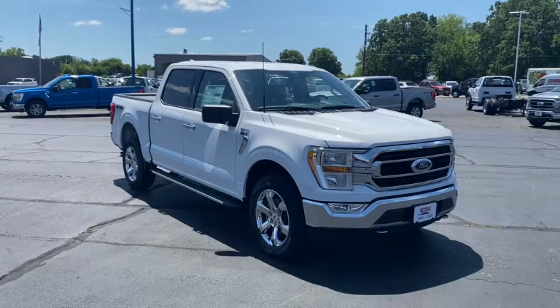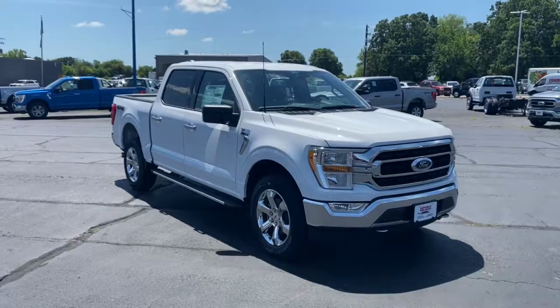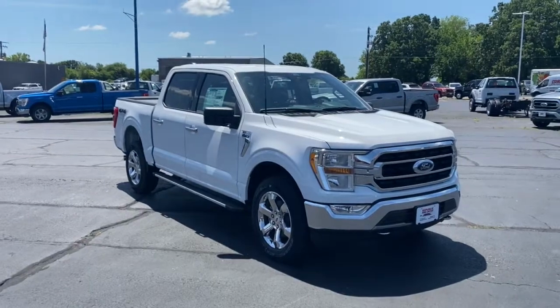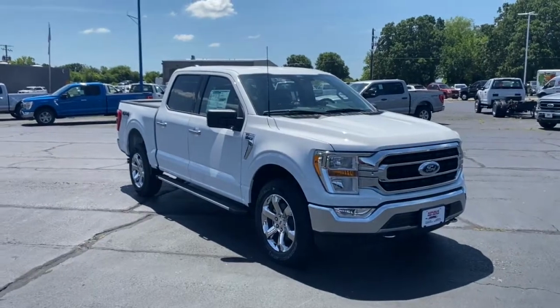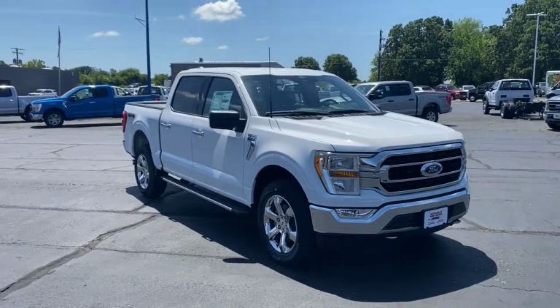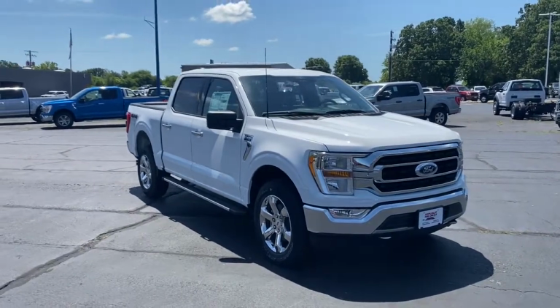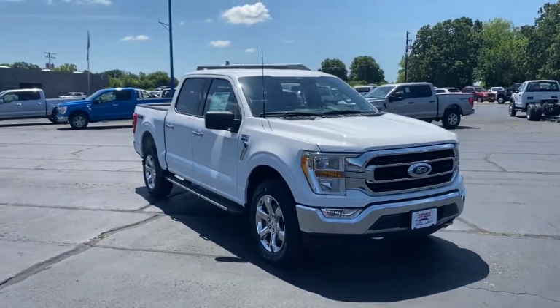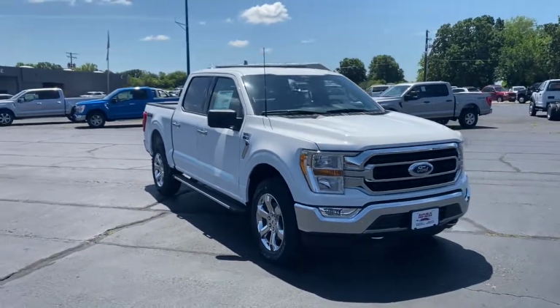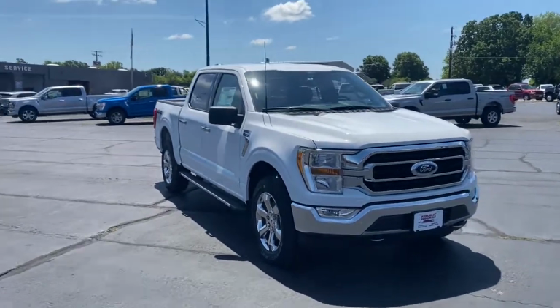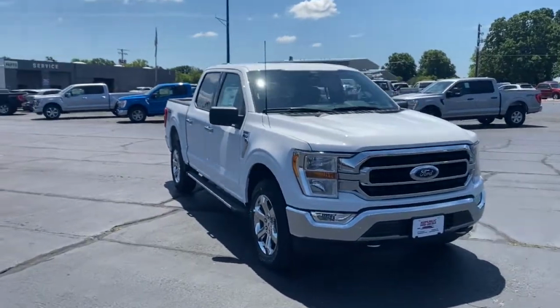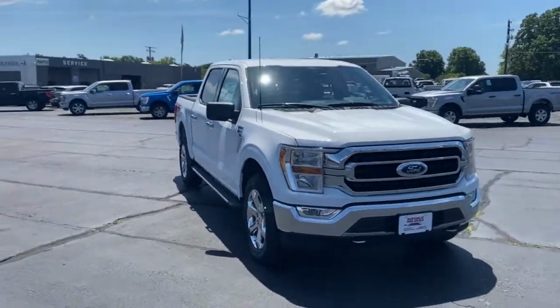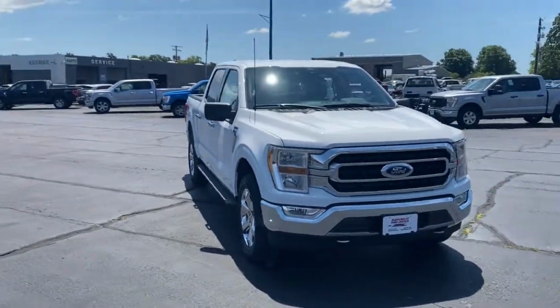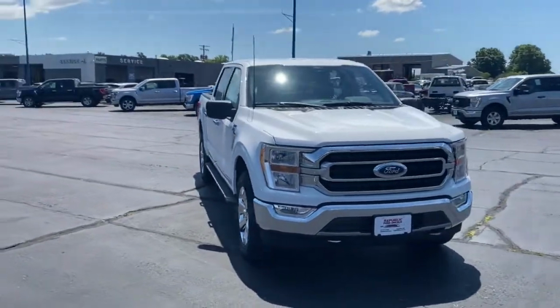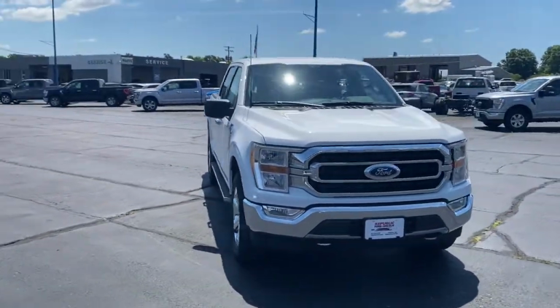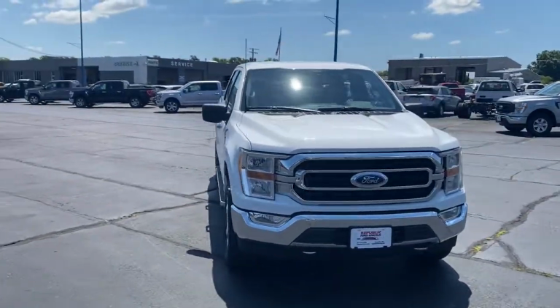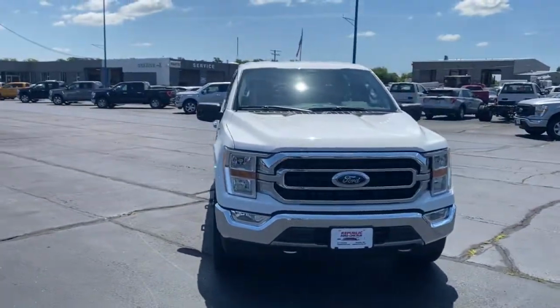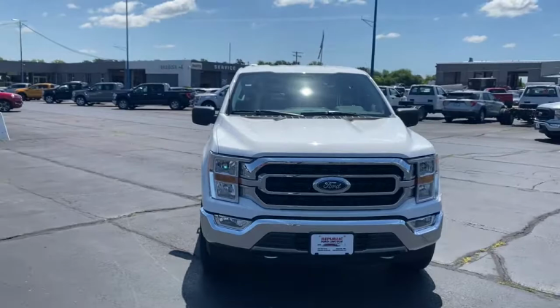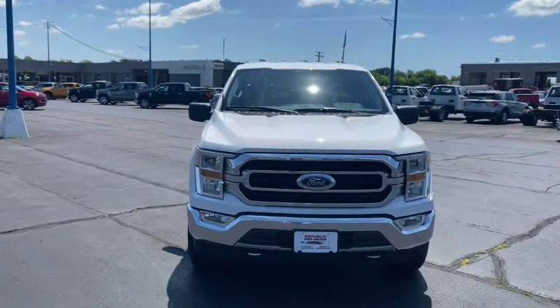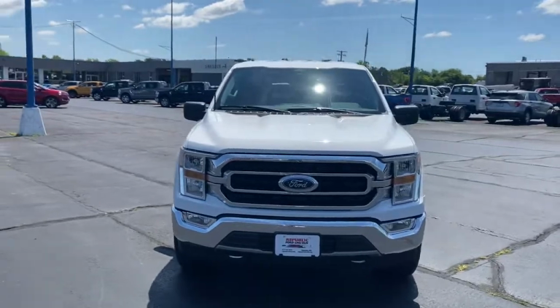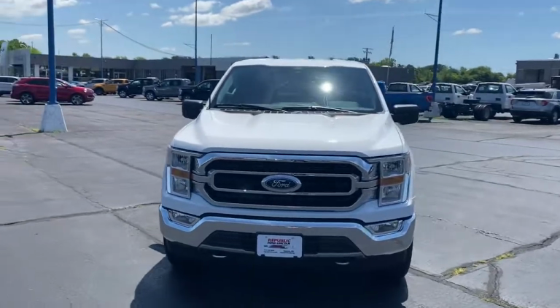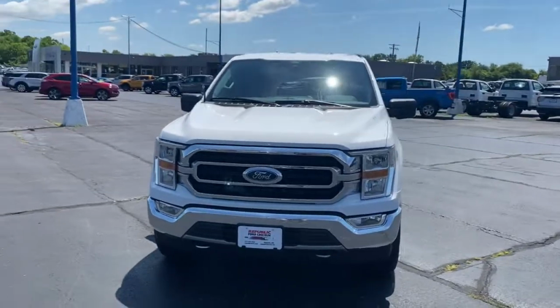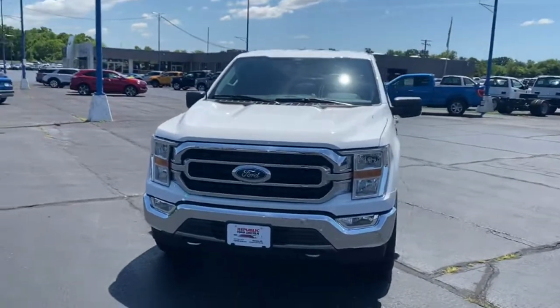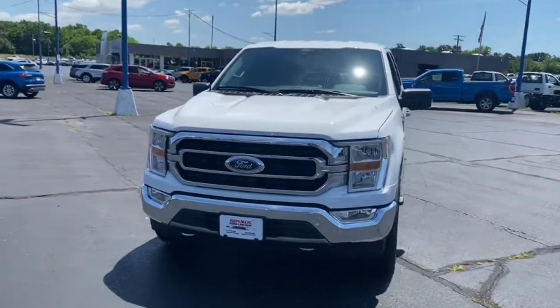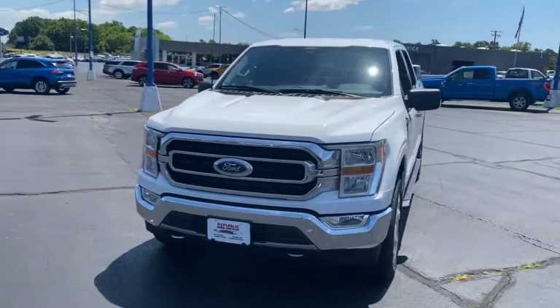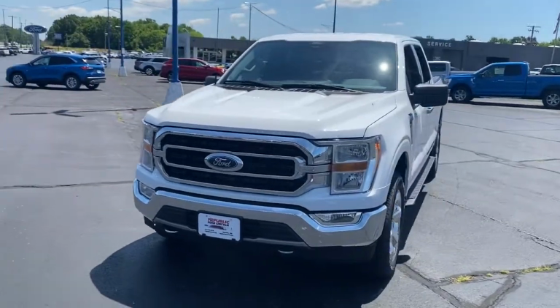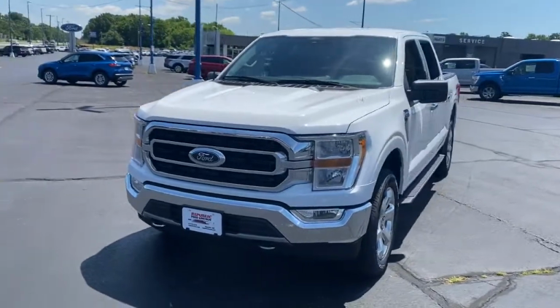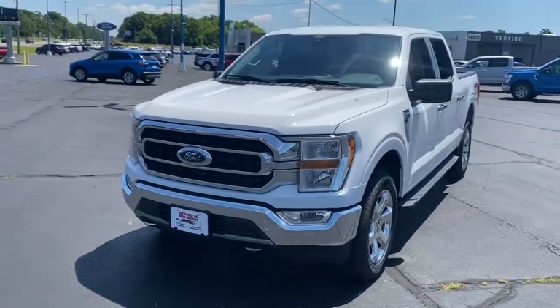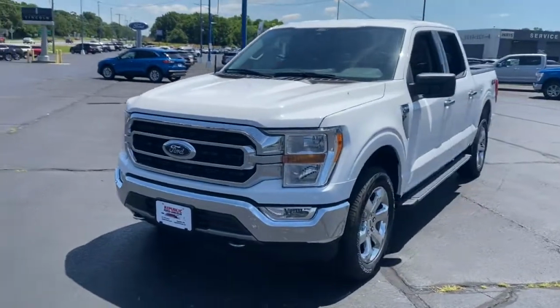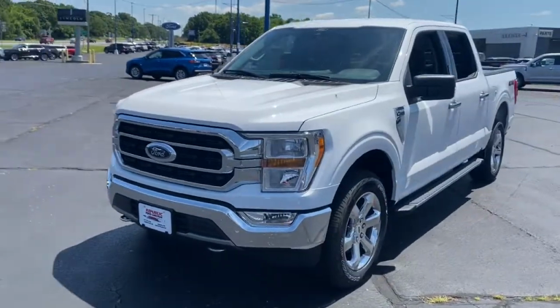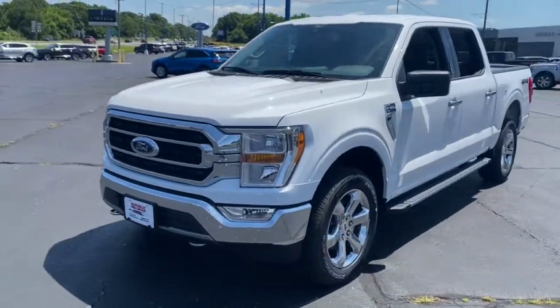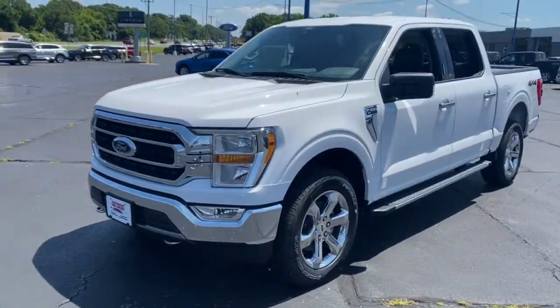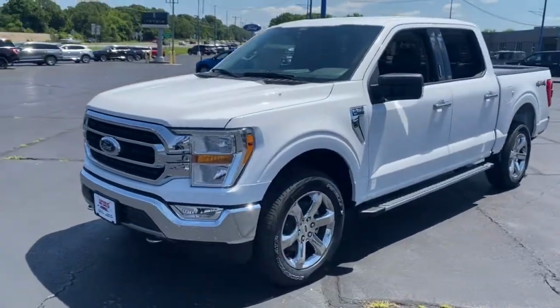Introducing the 2021 Ford F-150. This rugged F-150 is ready for work, off-roading, or a little R&R.